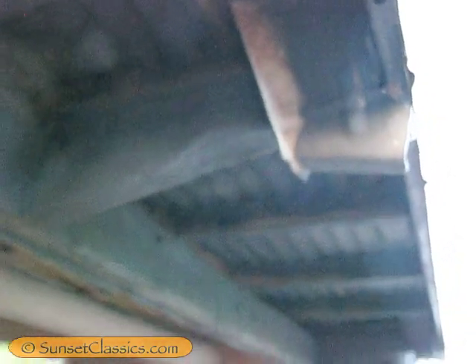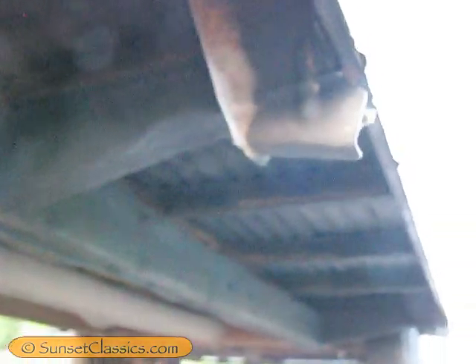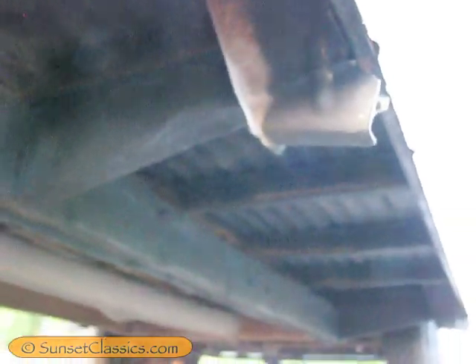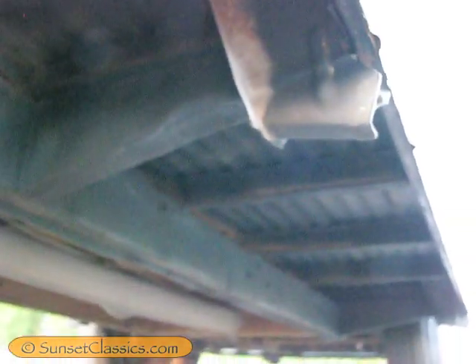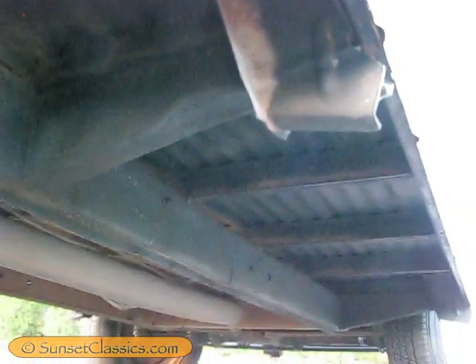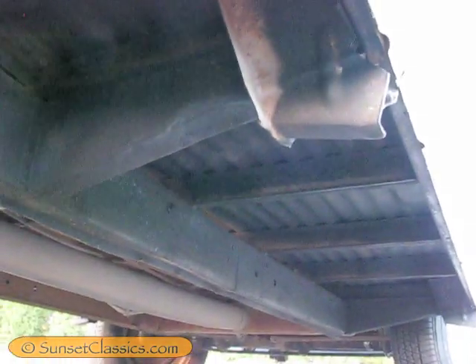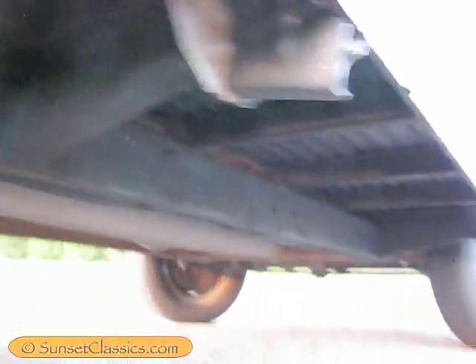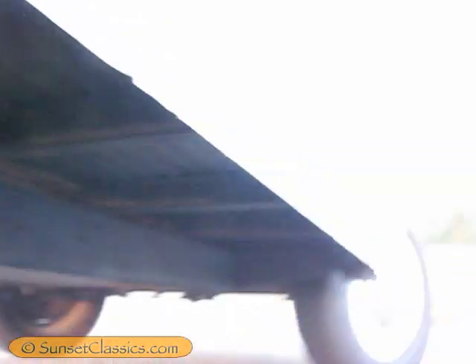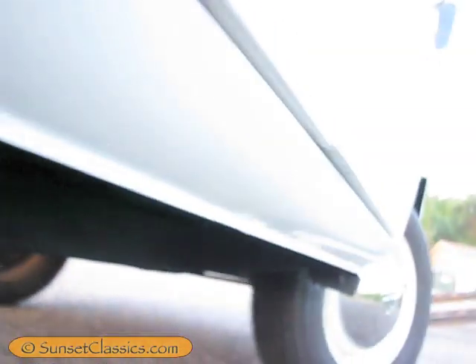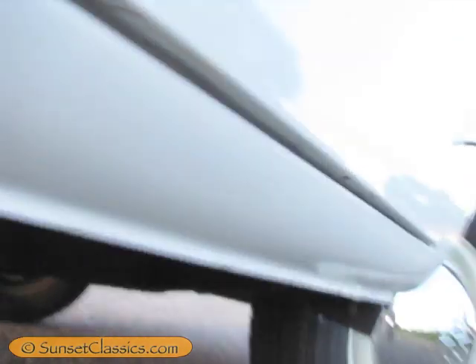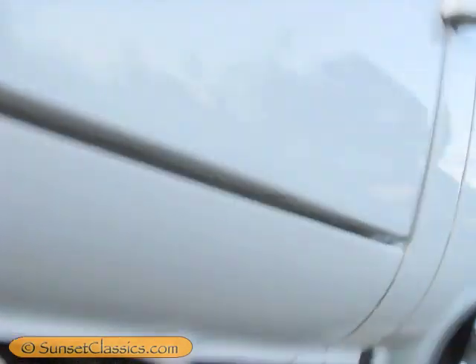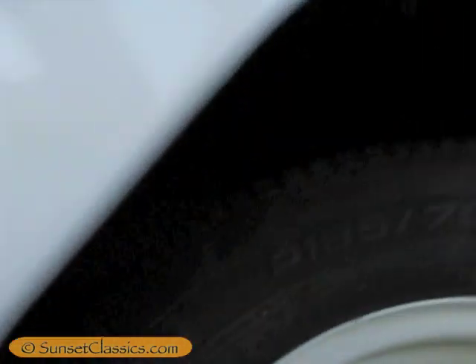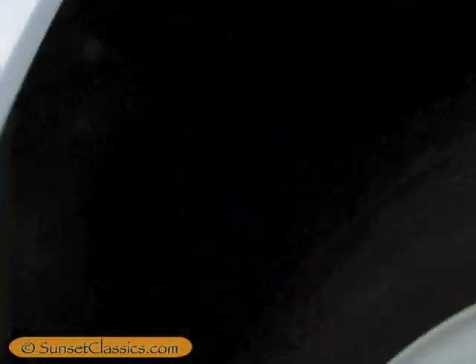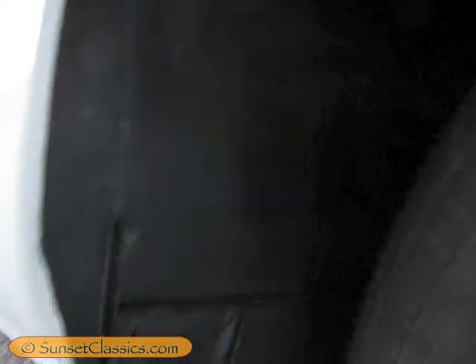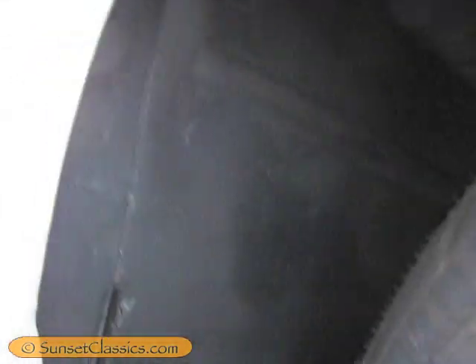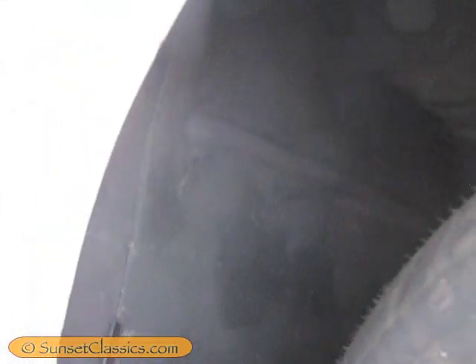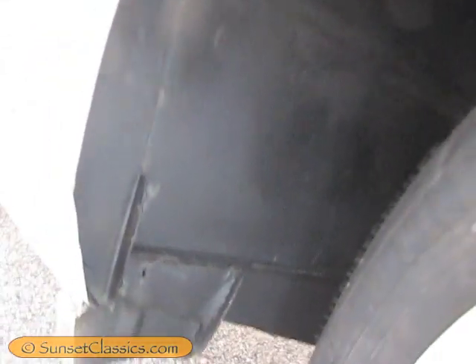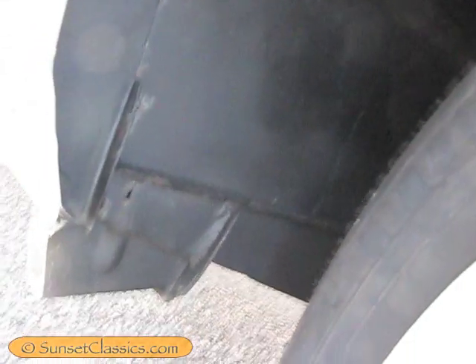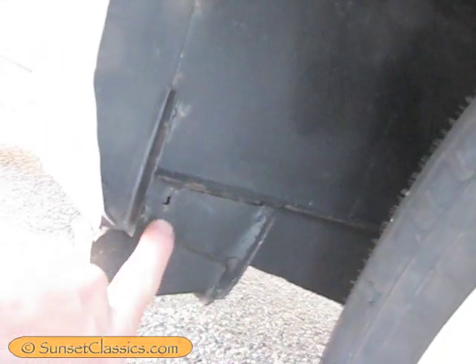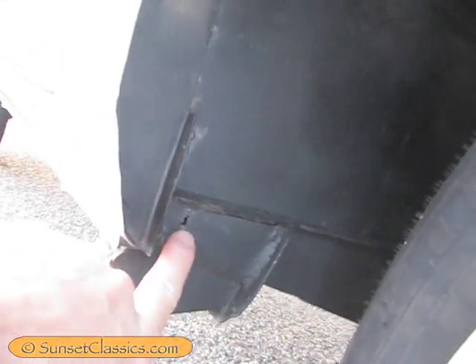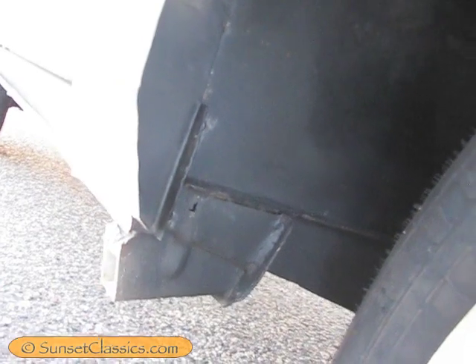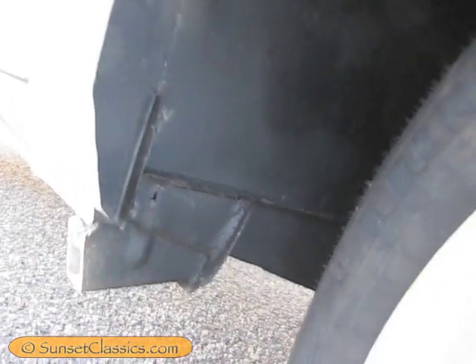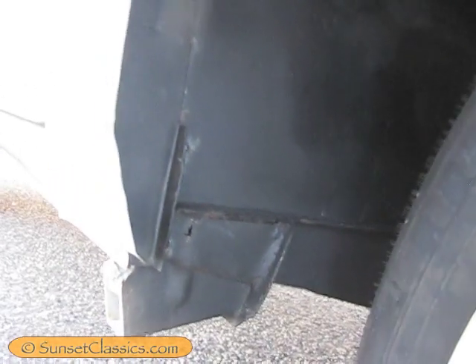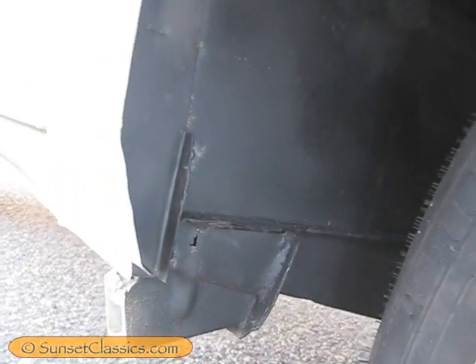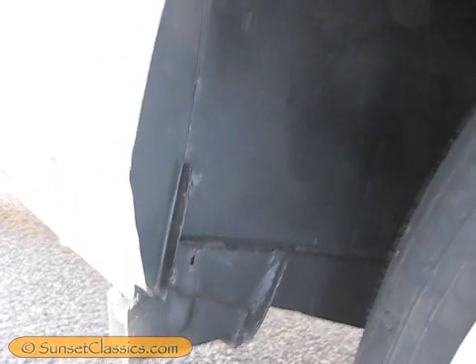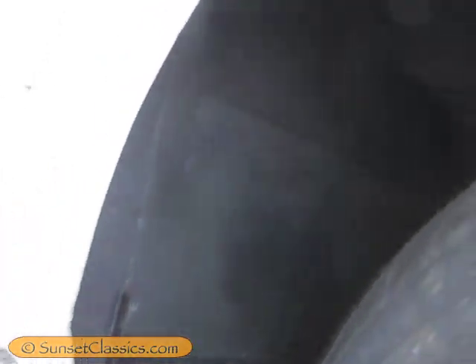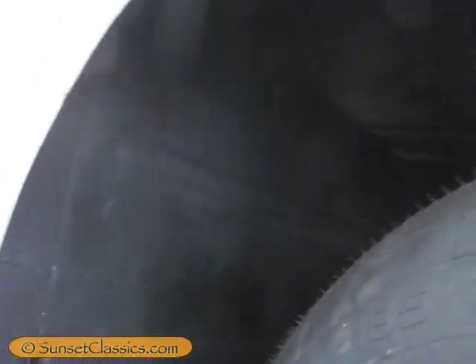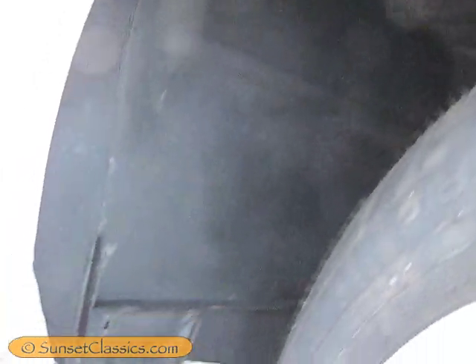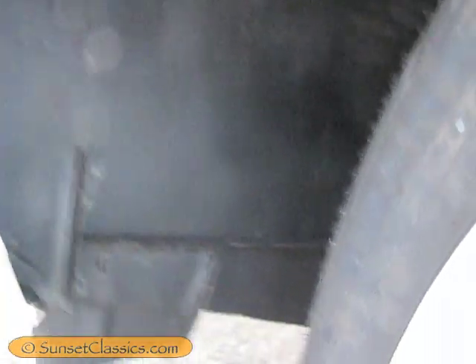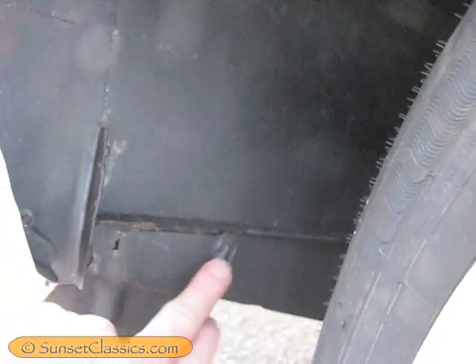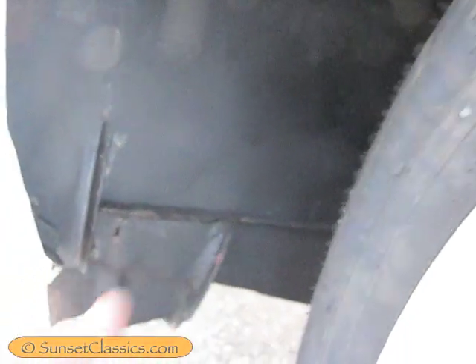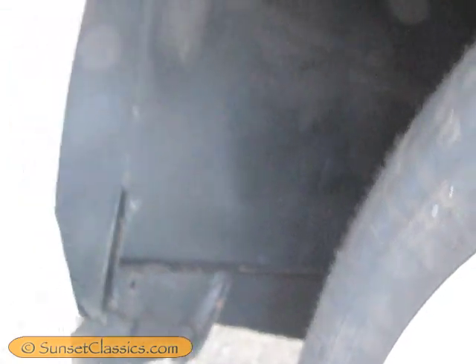It has new rocker panels, or at least patchwork for where there was rust. Still a tiny little hole here — I didn't want to fill it because I wanted to point it out. There was a patch put there.